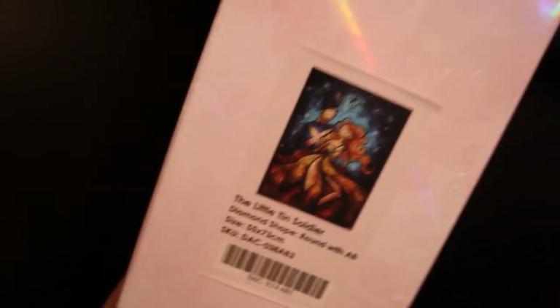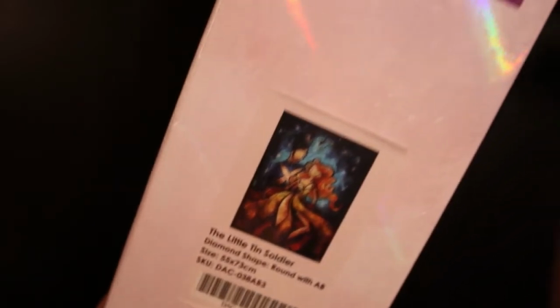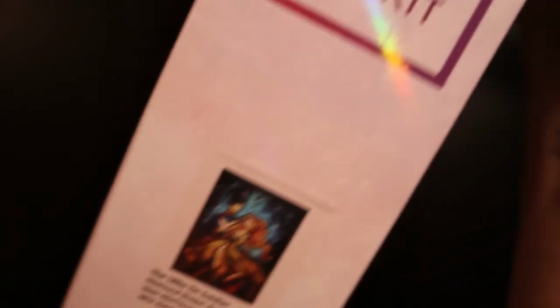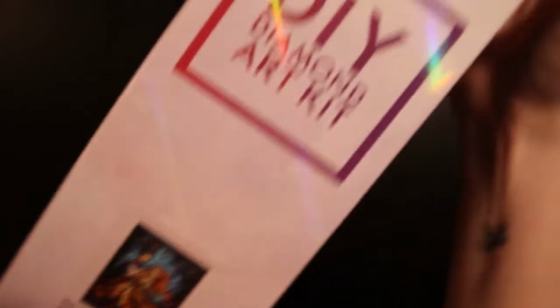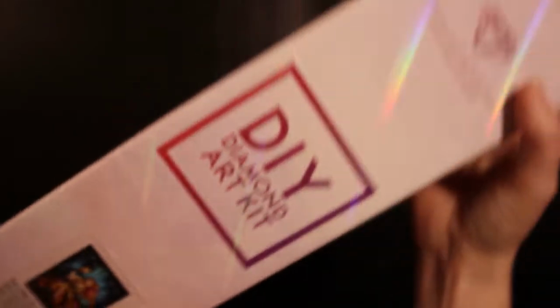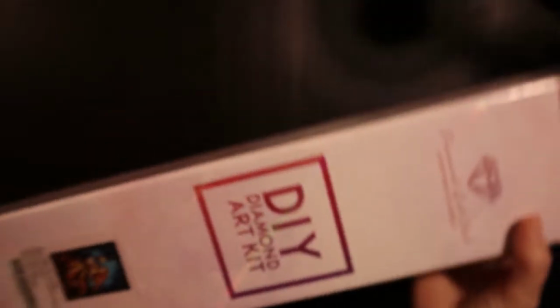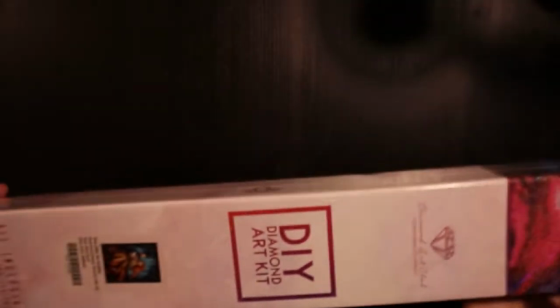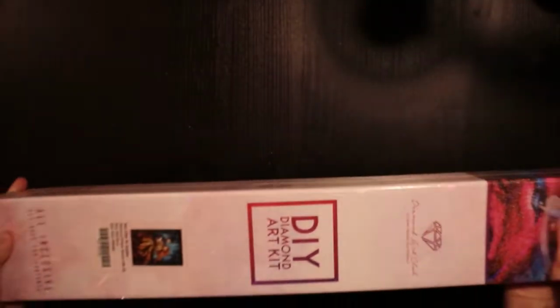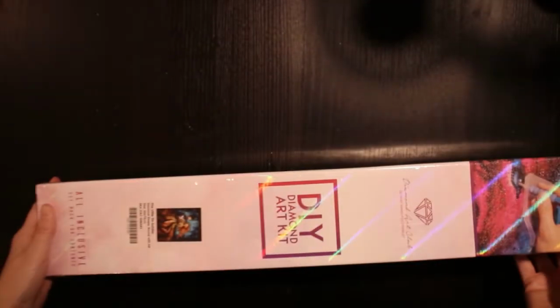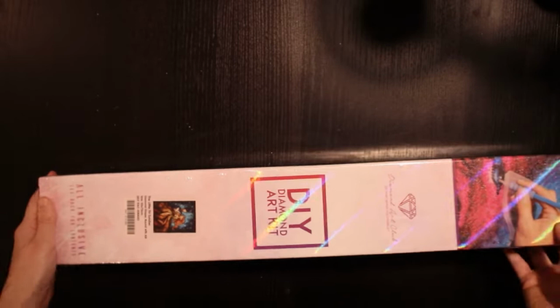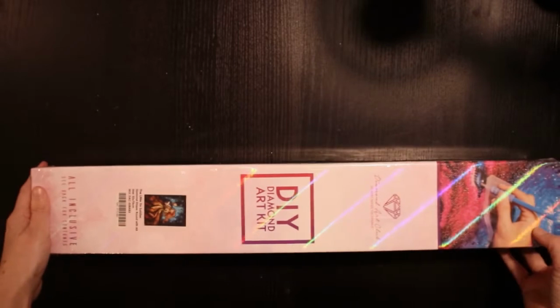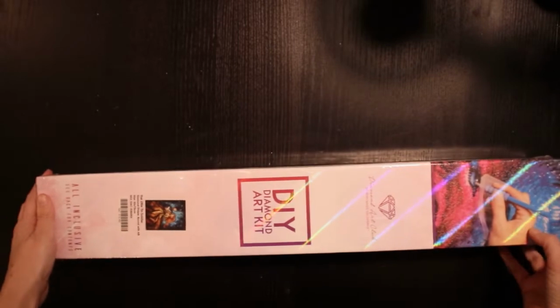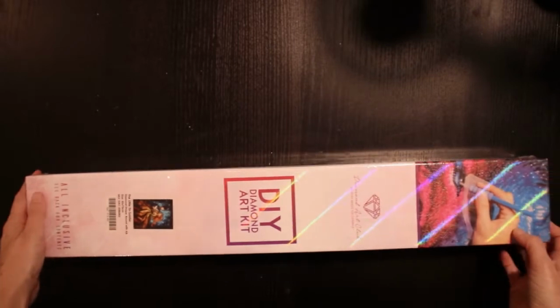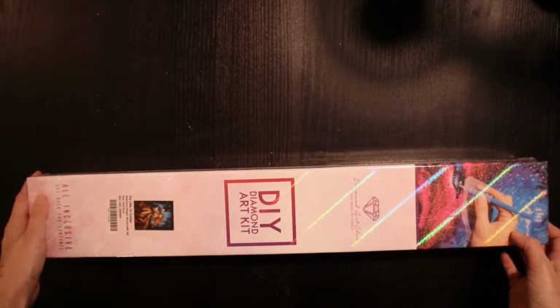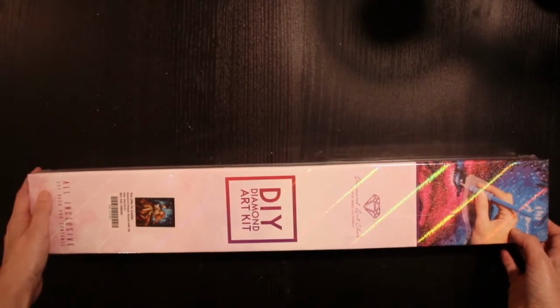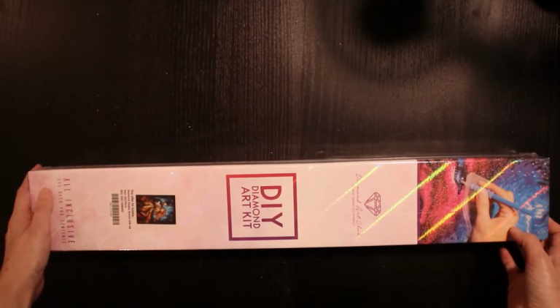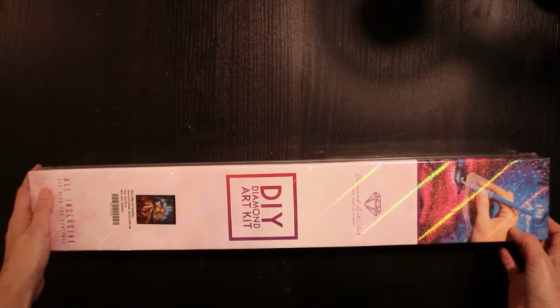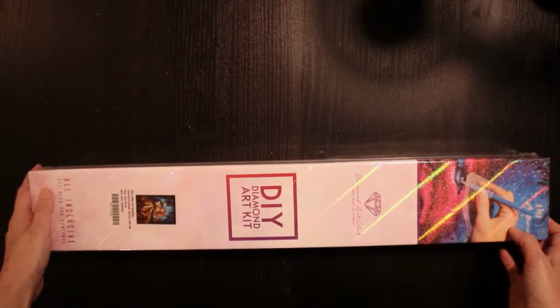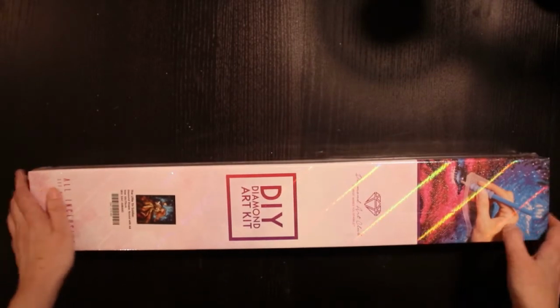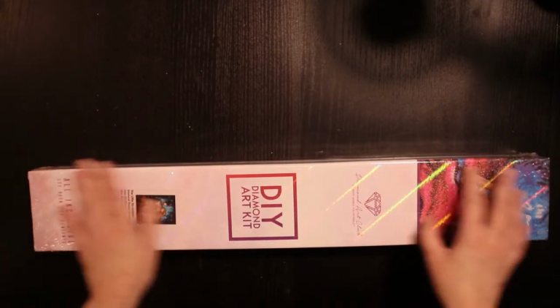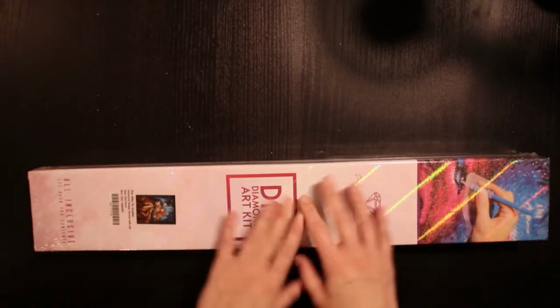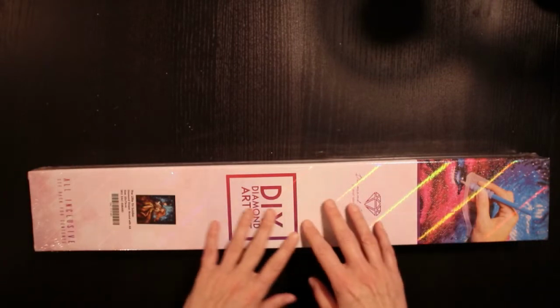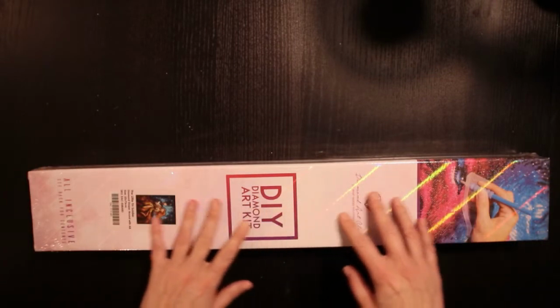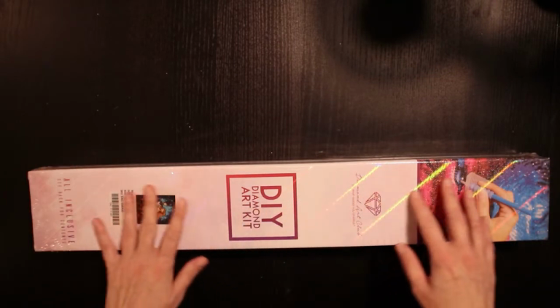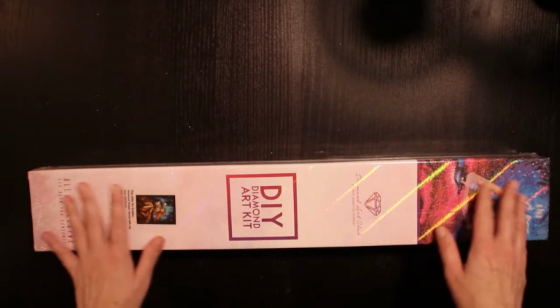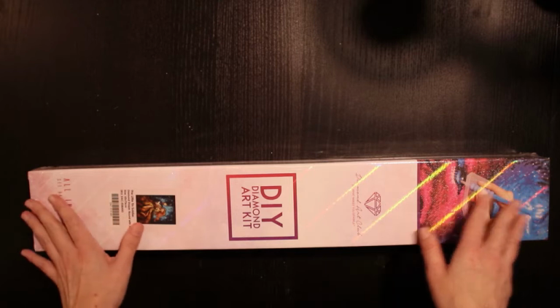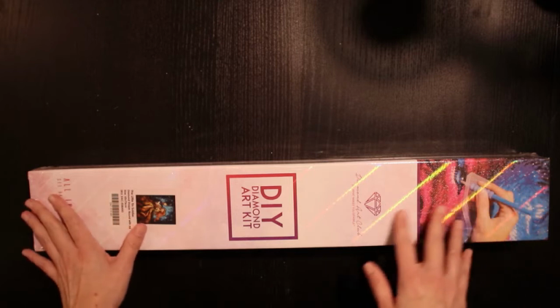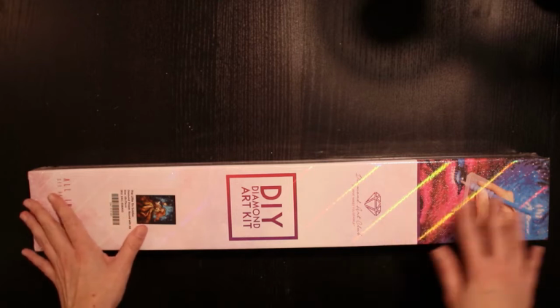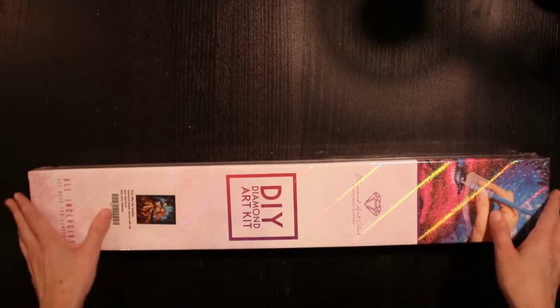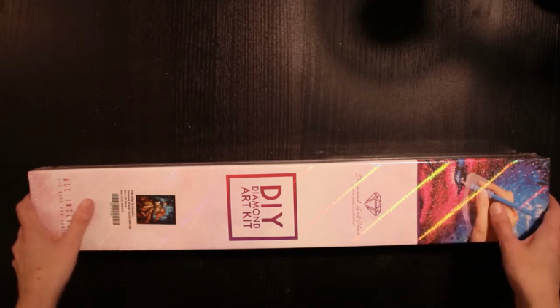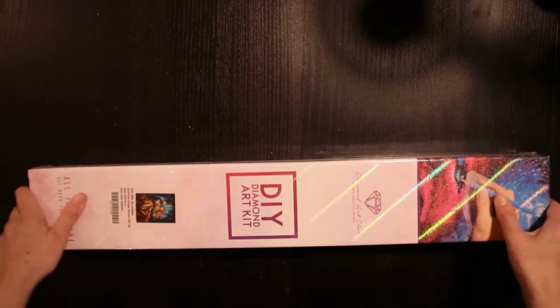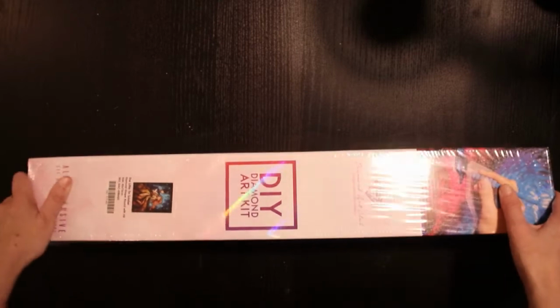It's round drills with ABs. And you can see the shimmer here on the box already — beautiful.